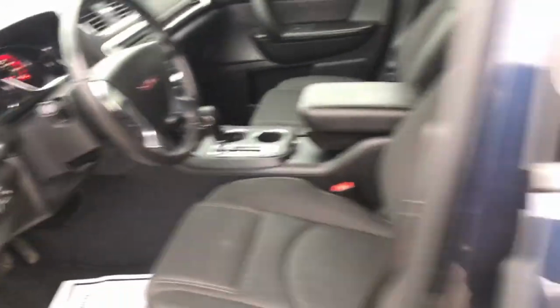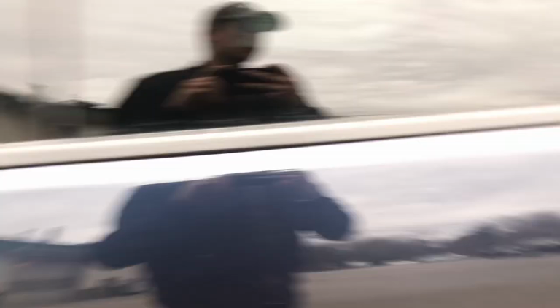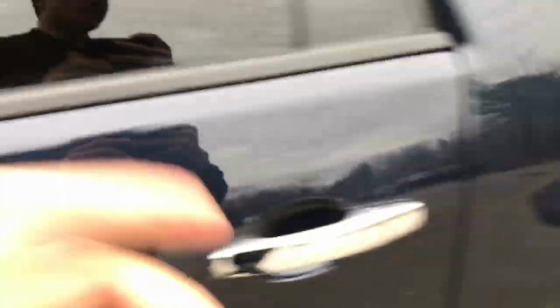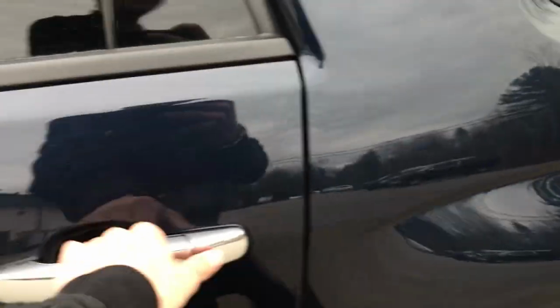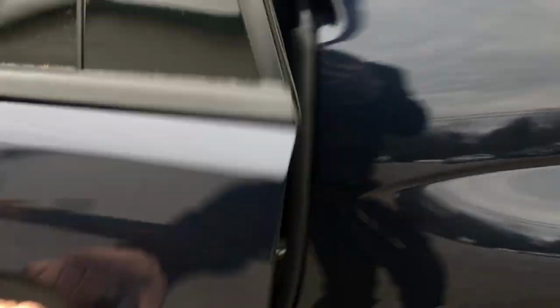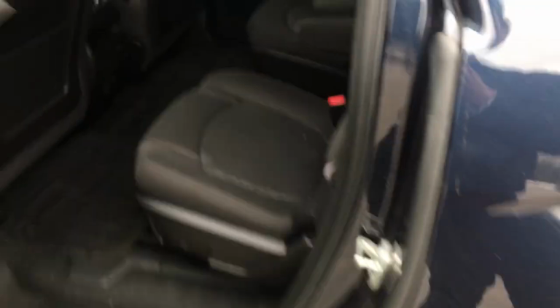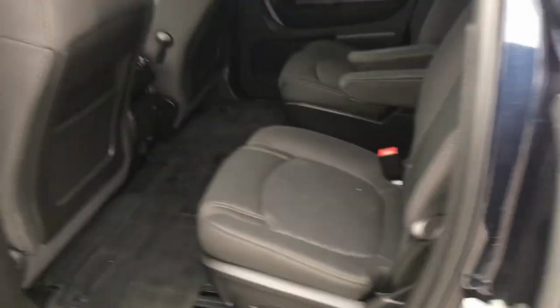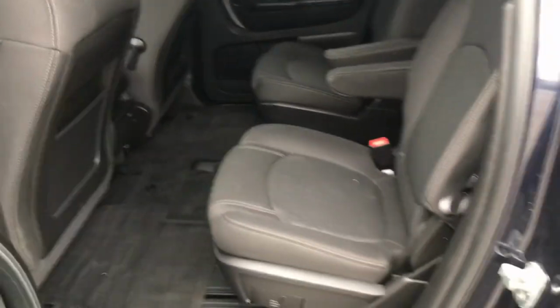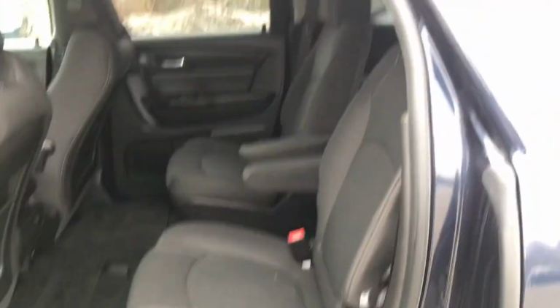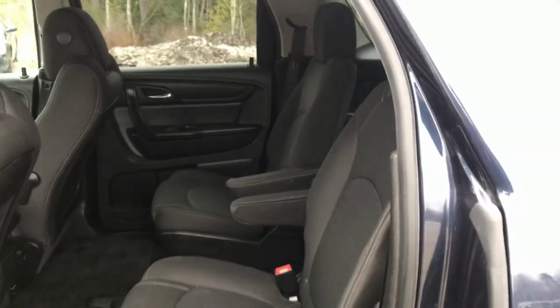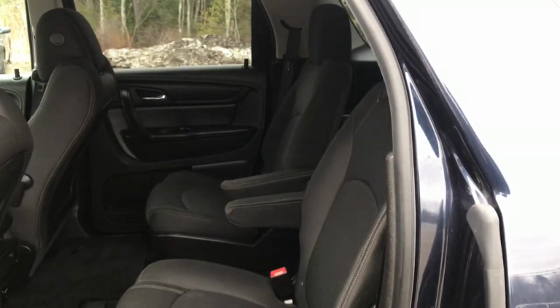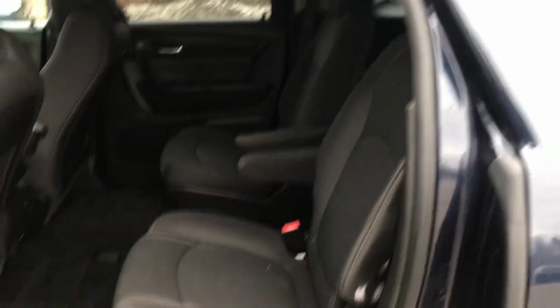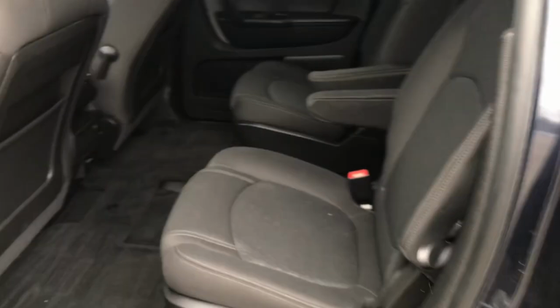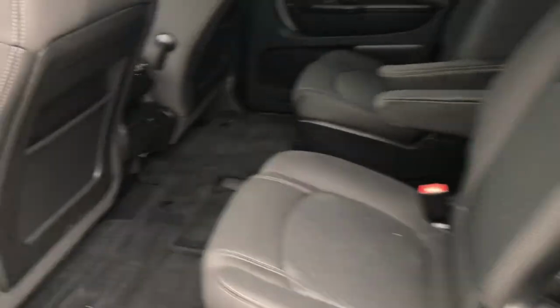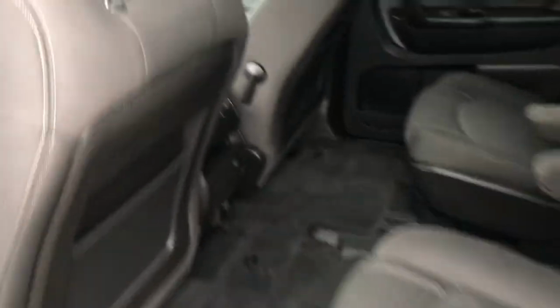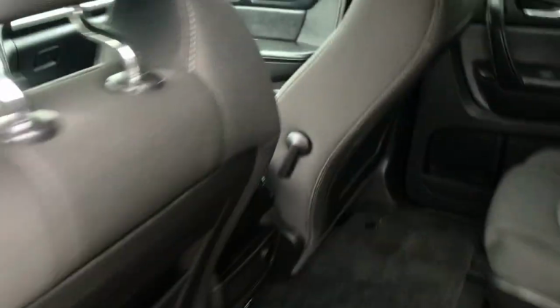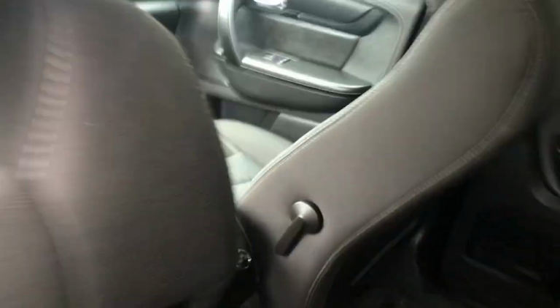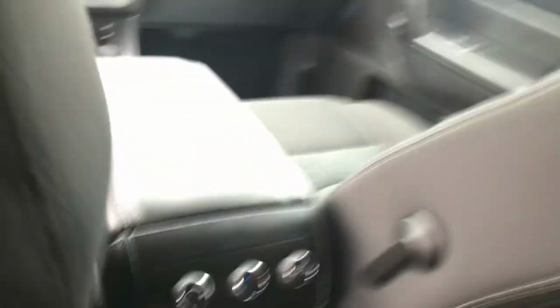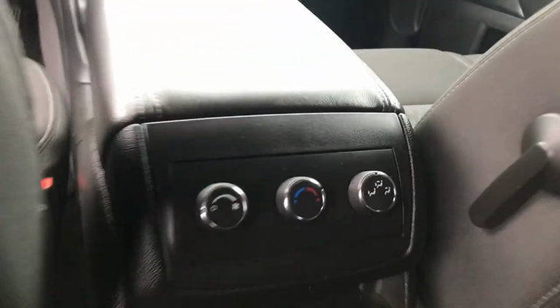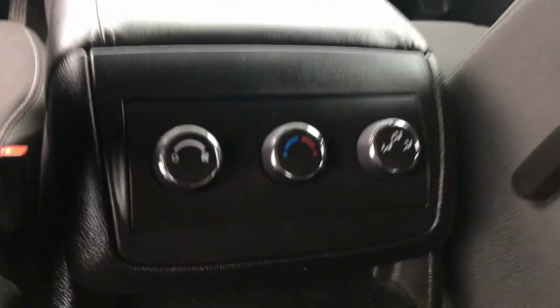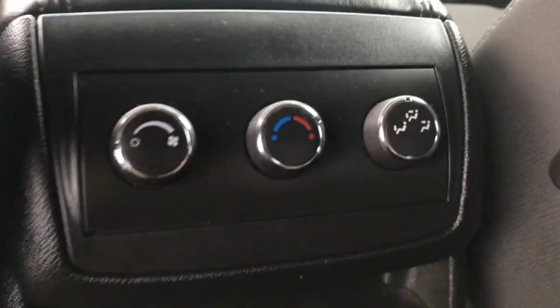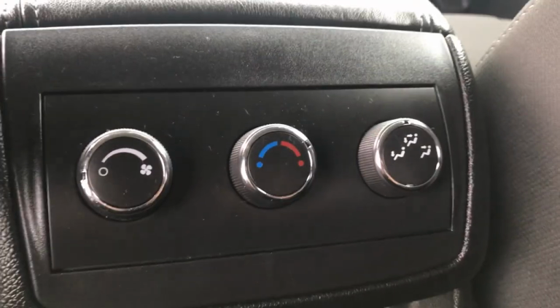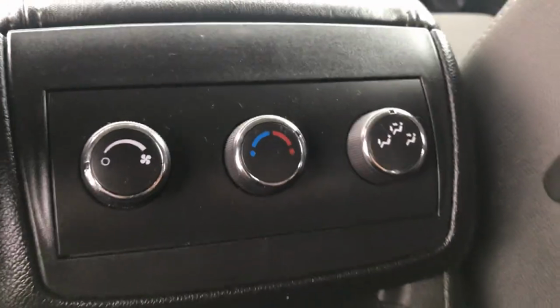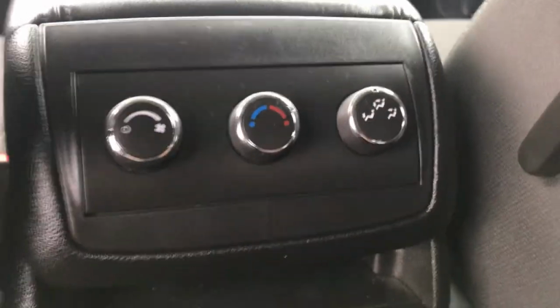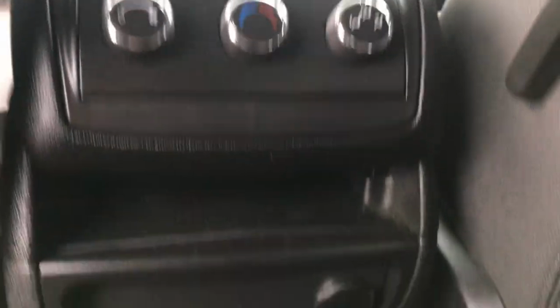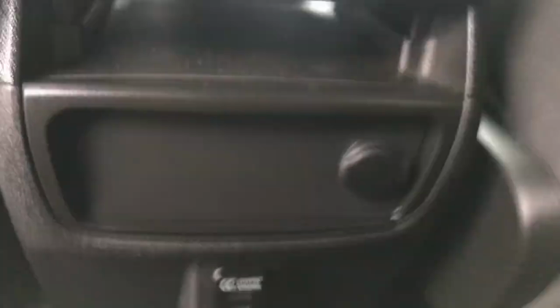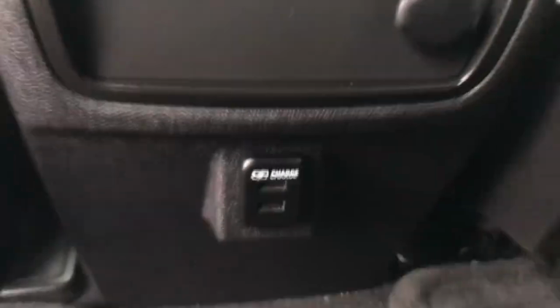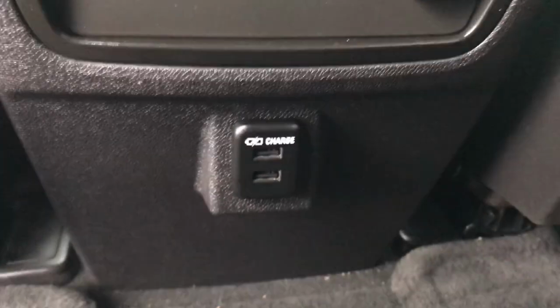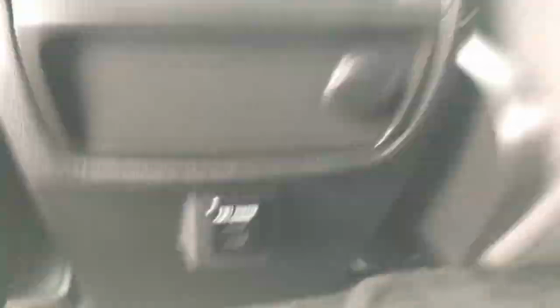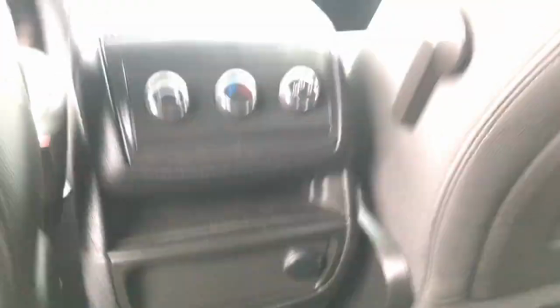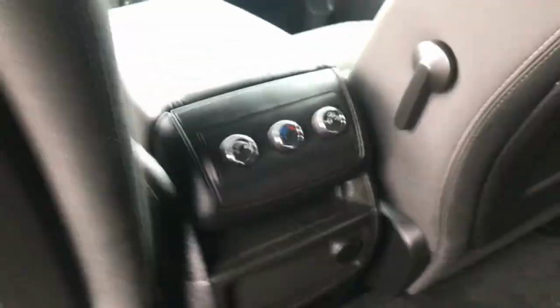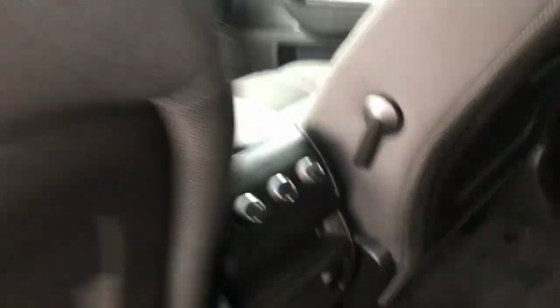Go ahead and take a look at the back seat here. Got your rear buckets in this vehicle, with very easy access to that third row. Got your third zone climate control for rear passengers, as well as a couple of charge ports for them.